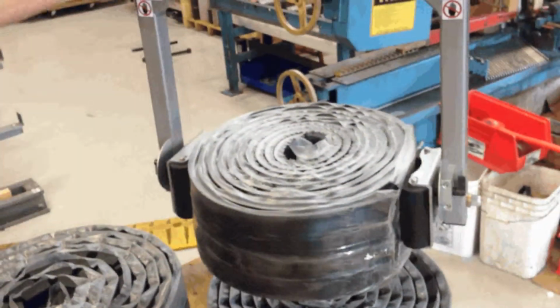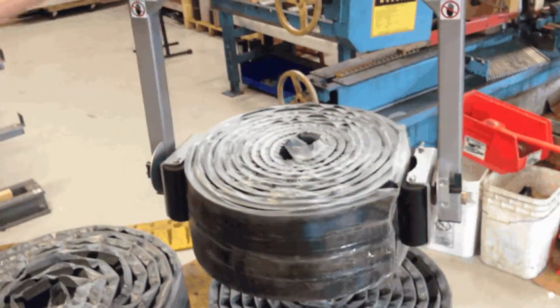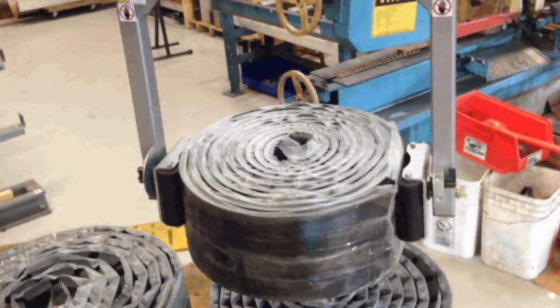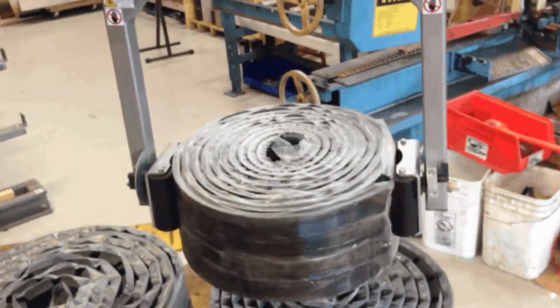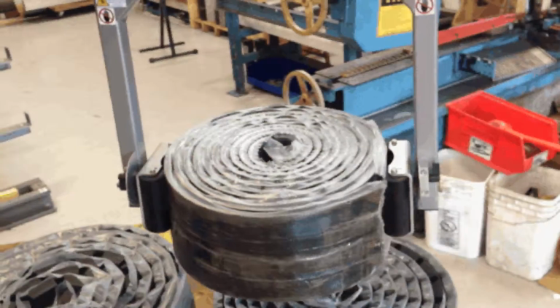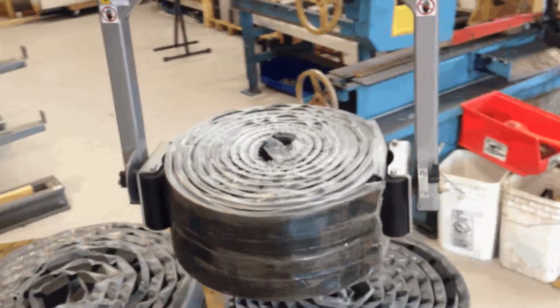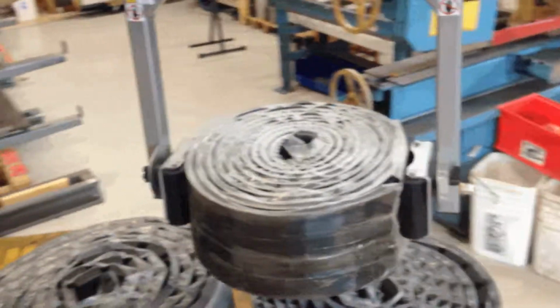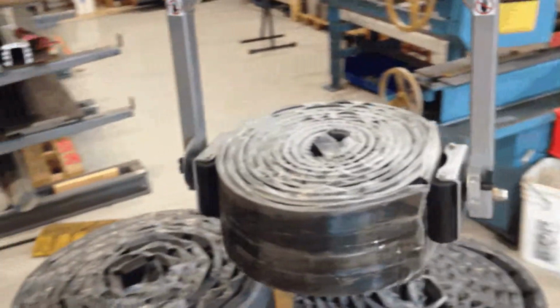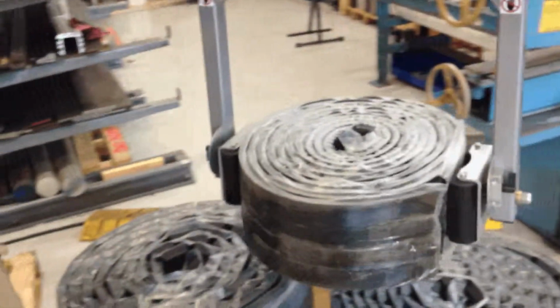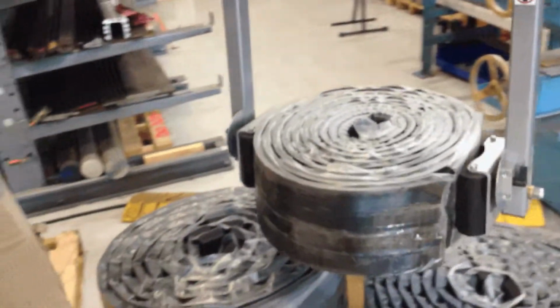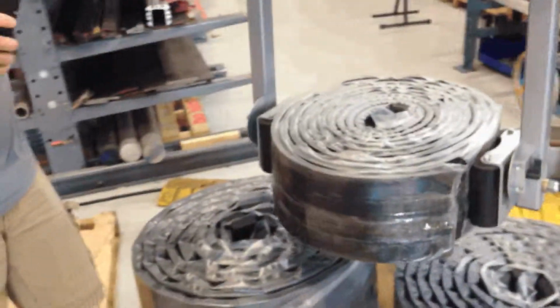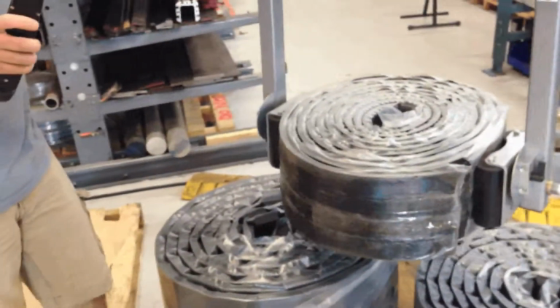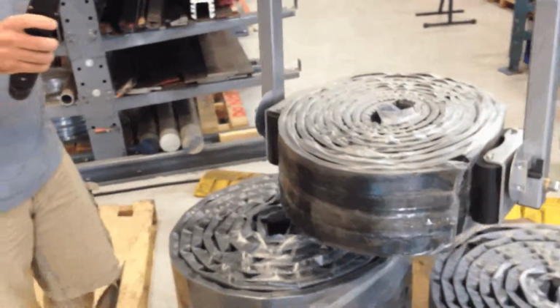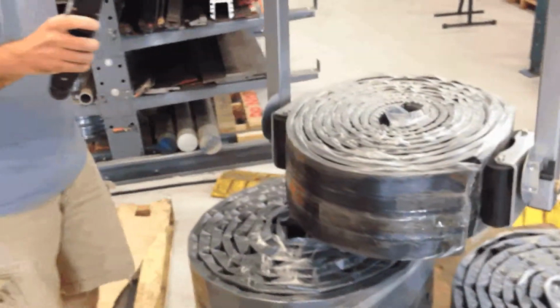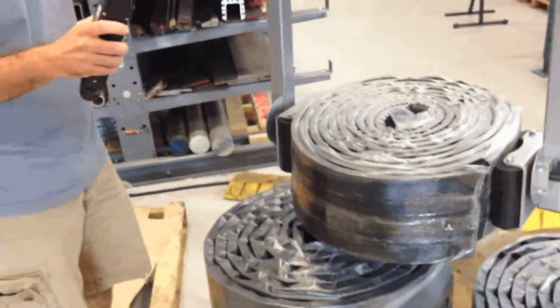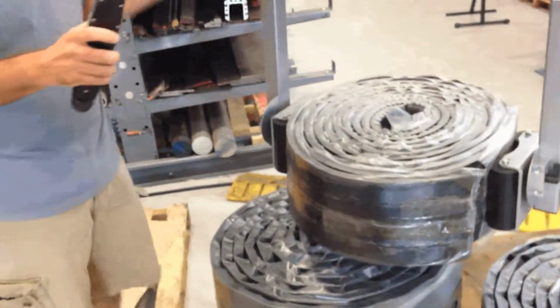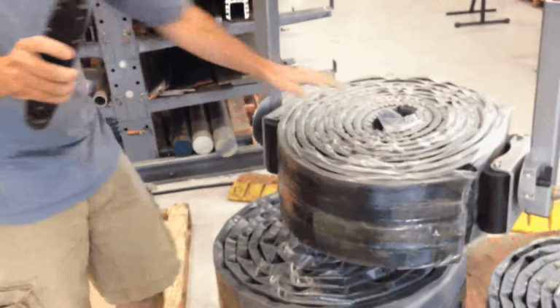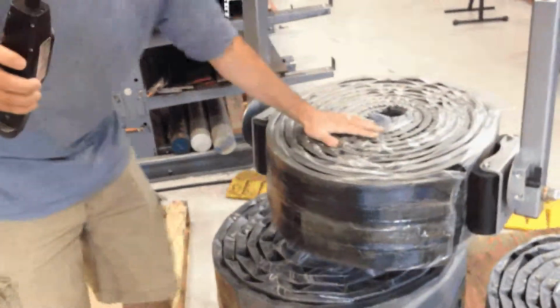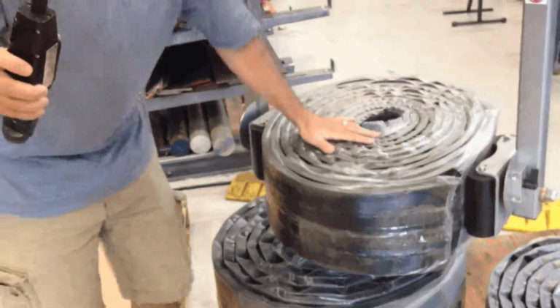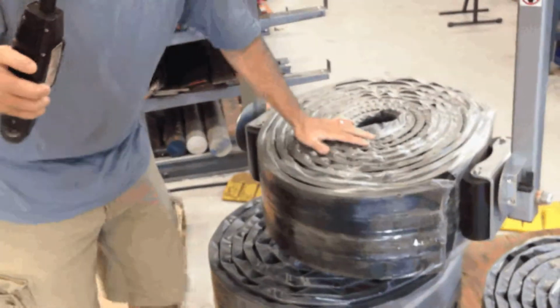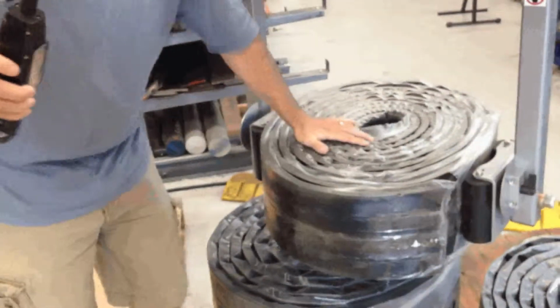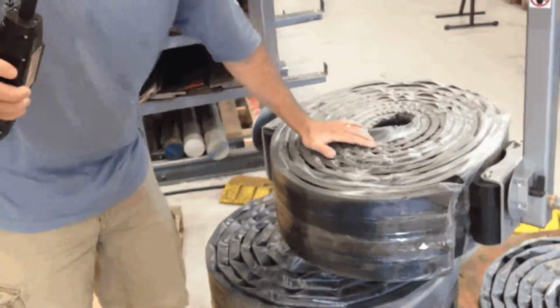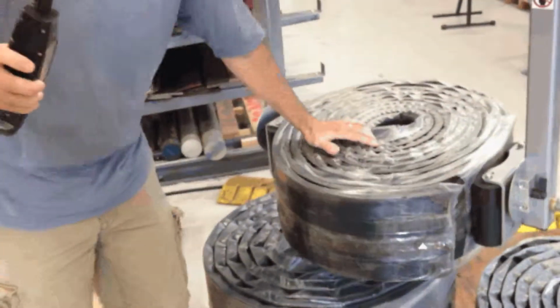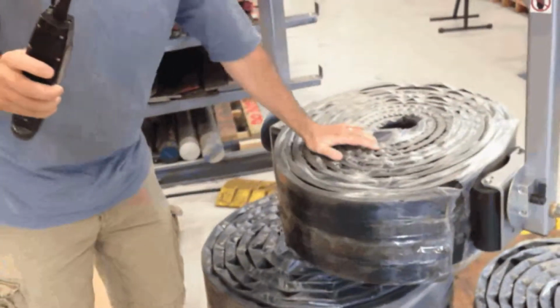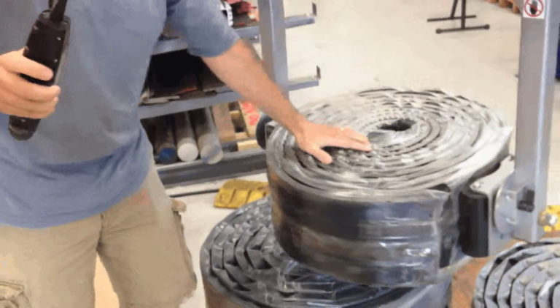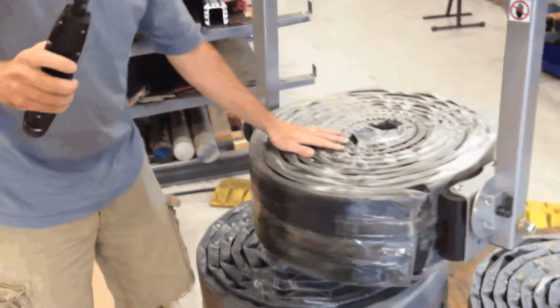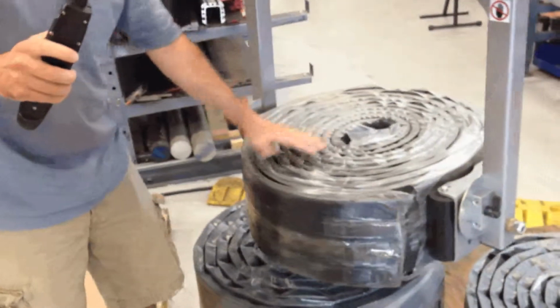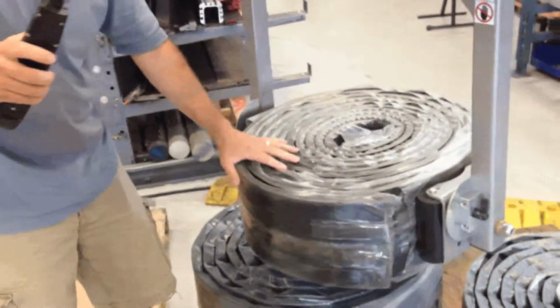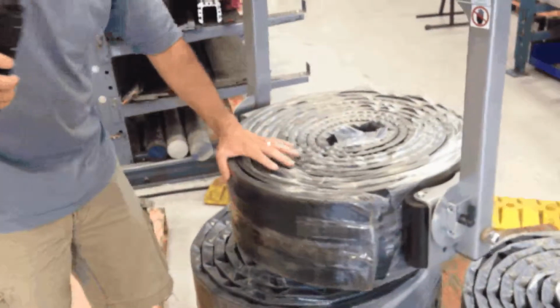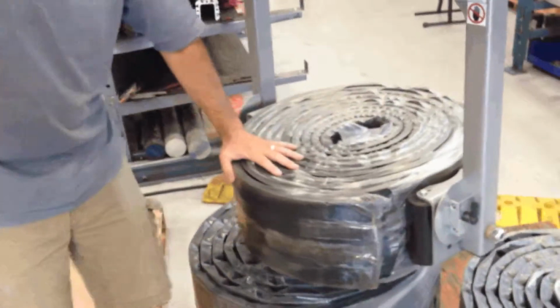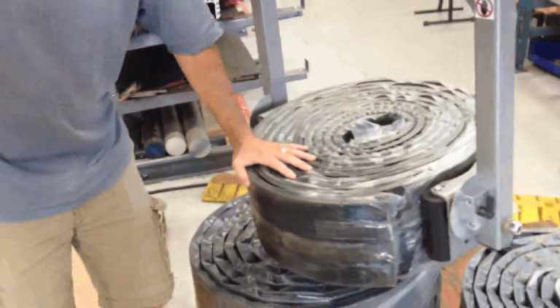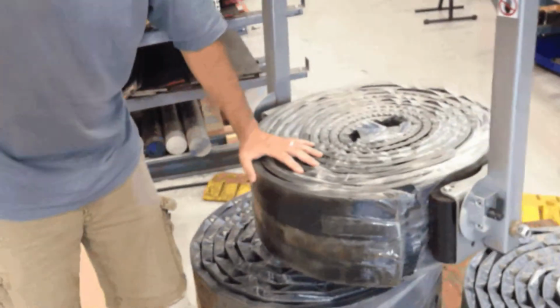Again, this roll weighs about 110 pounds. You can see it doesn't have any issue — it's got a nice tight grip on it. It's locked in place, so it isn't going to rotate.